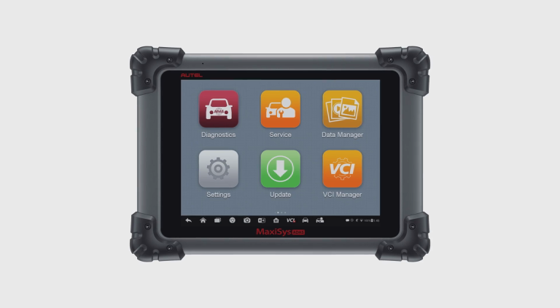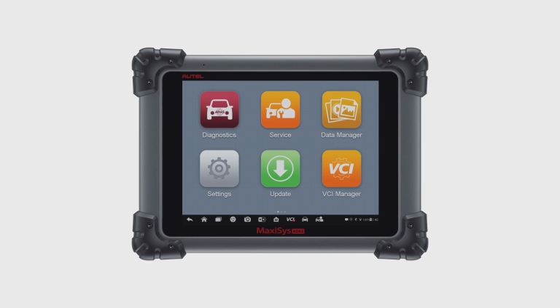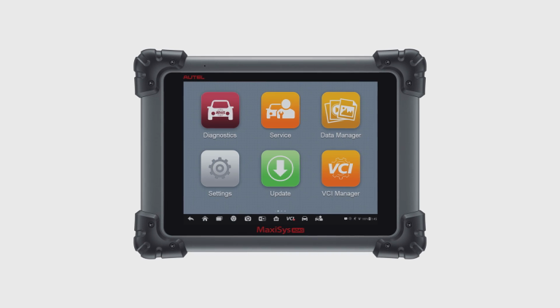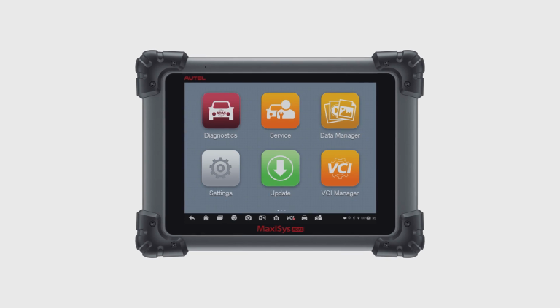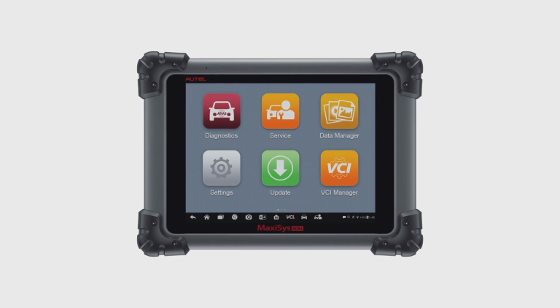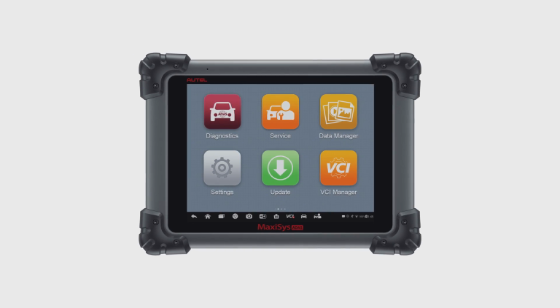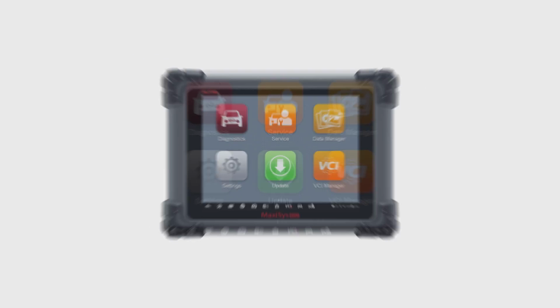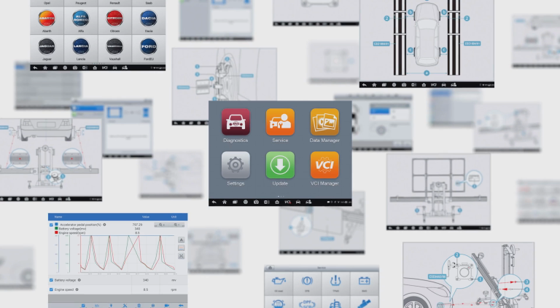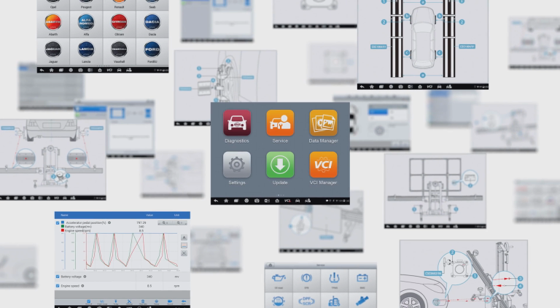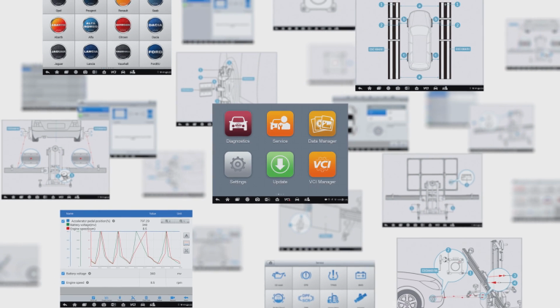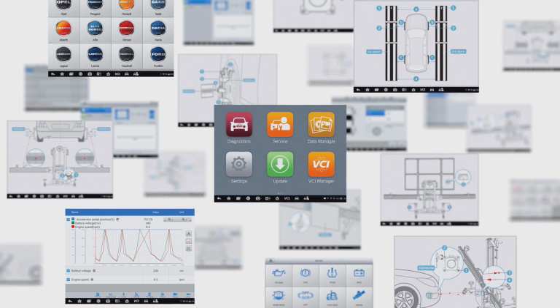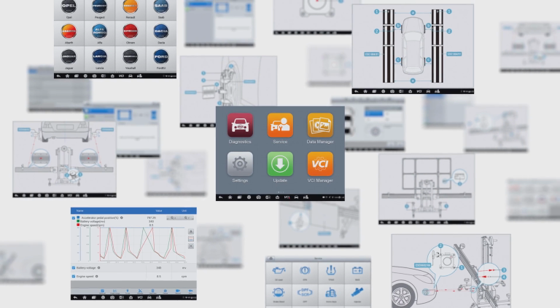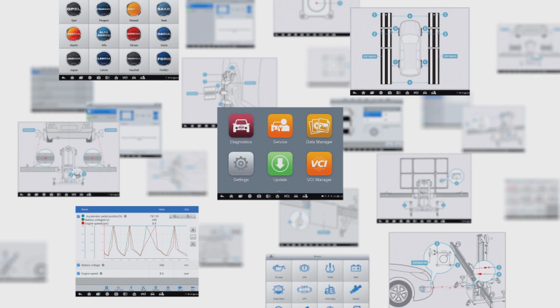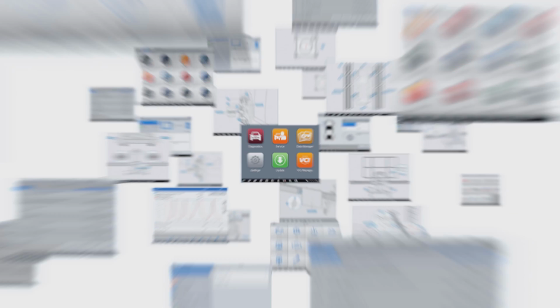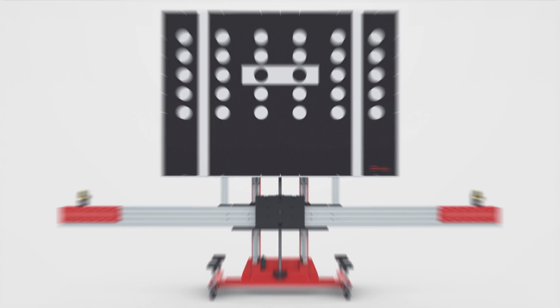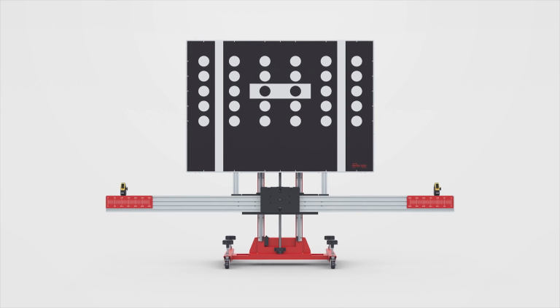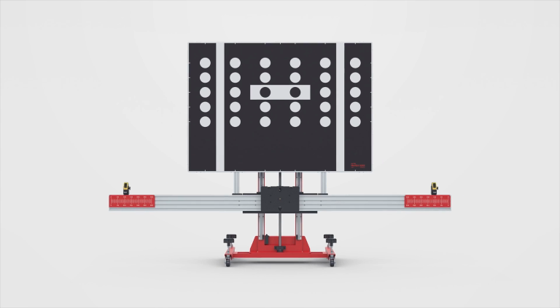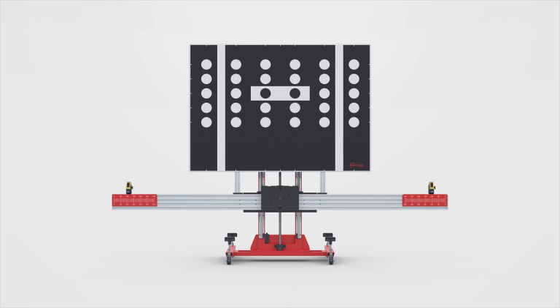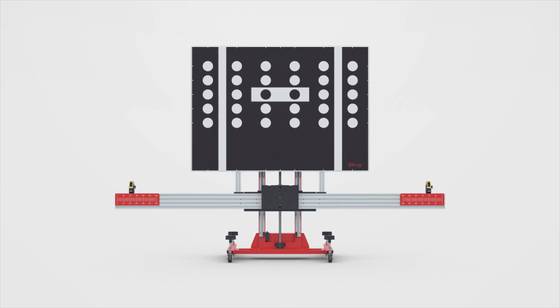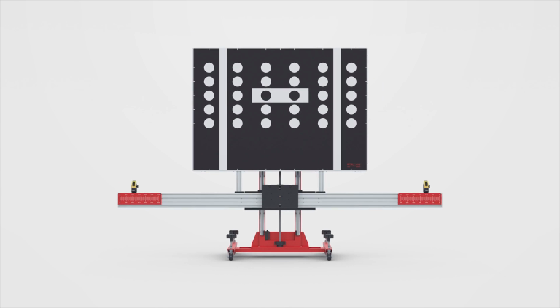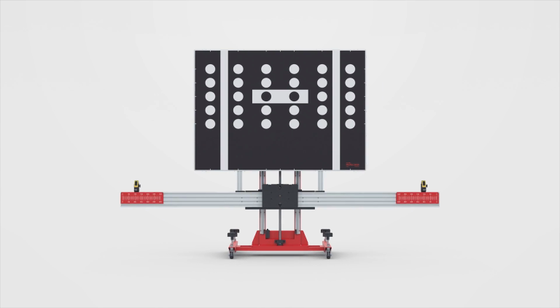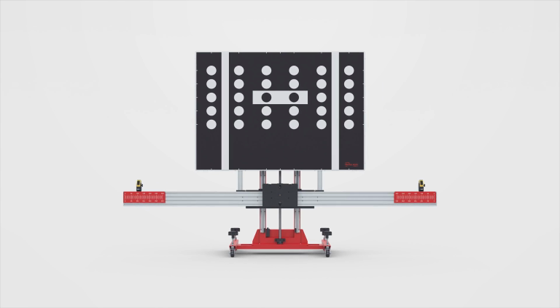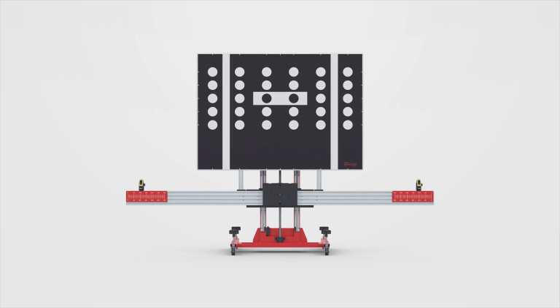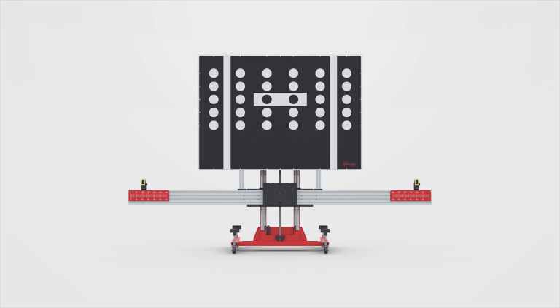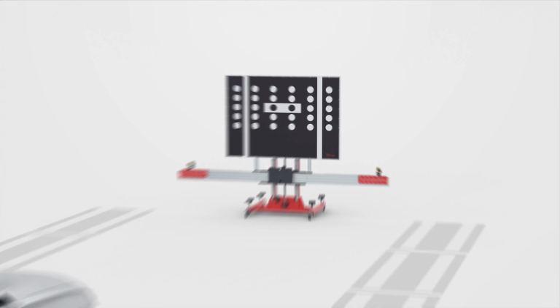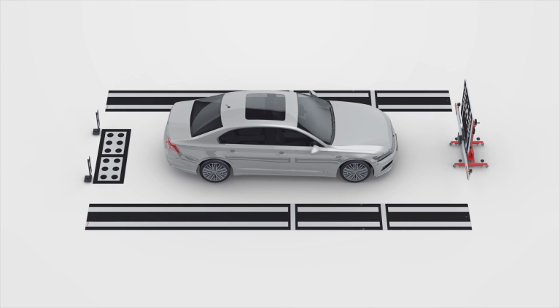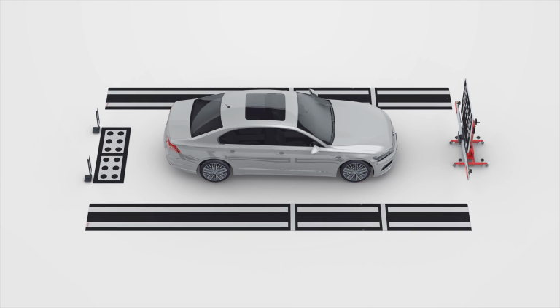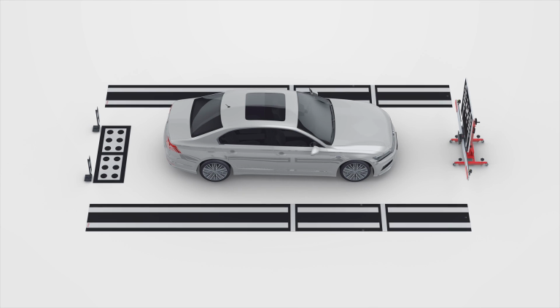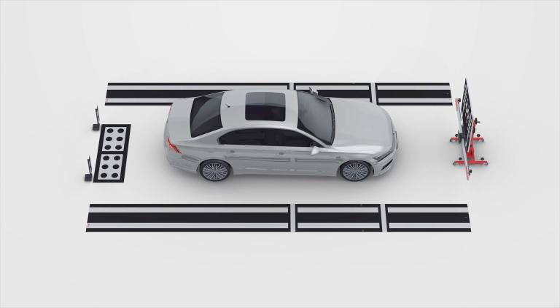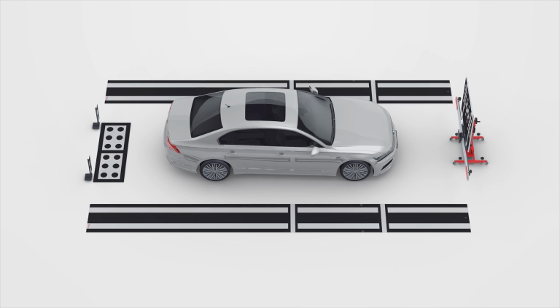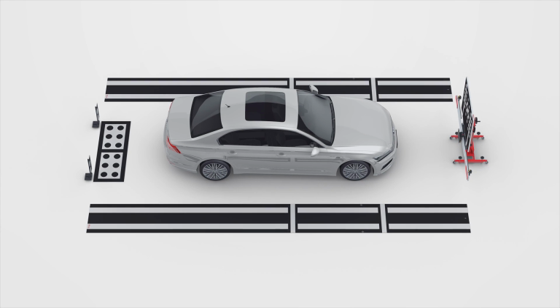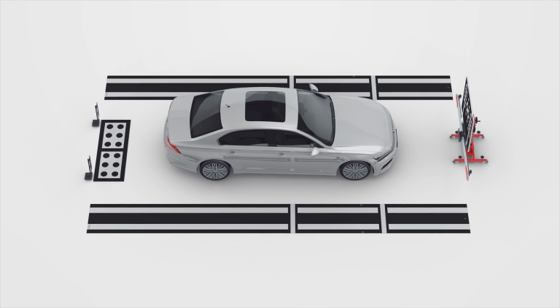The MaxiSys ATIS Tablet provides comprehensive coverage of ATIS calibrations along with the advanced diagnostics capabilities and time-saving automotive service features for which Autel's MaxiSys line of tablets are known.